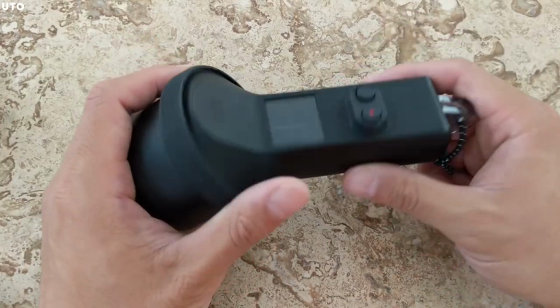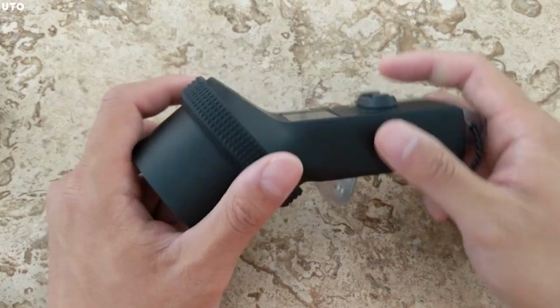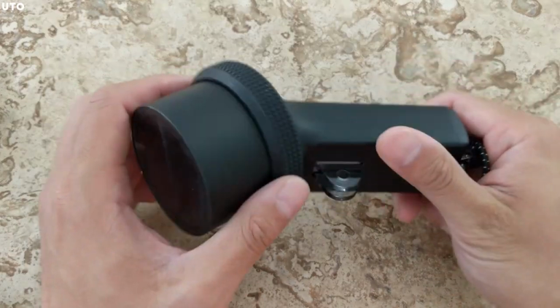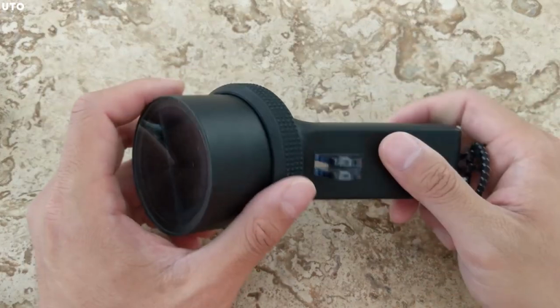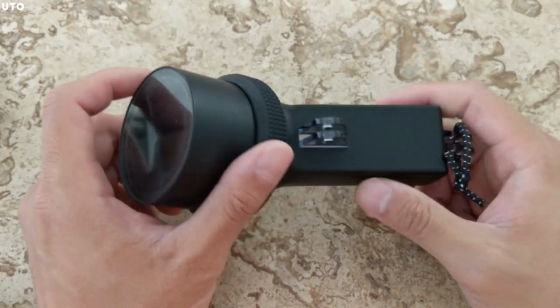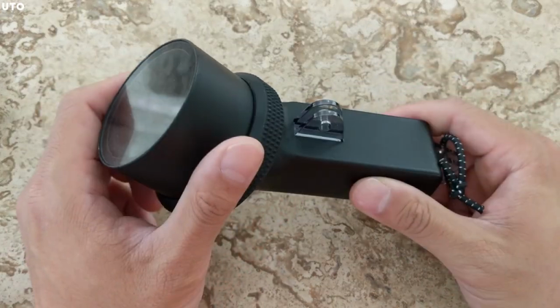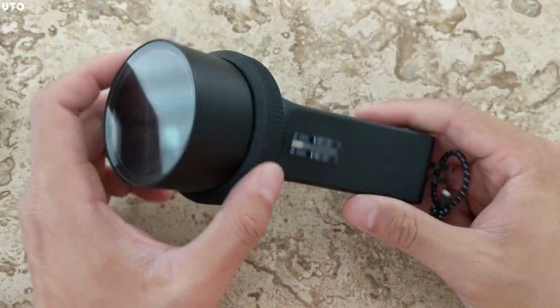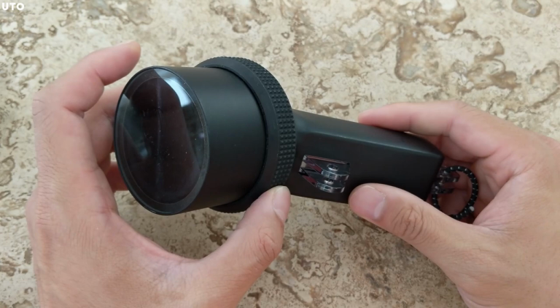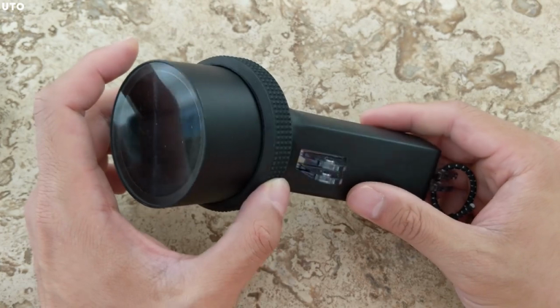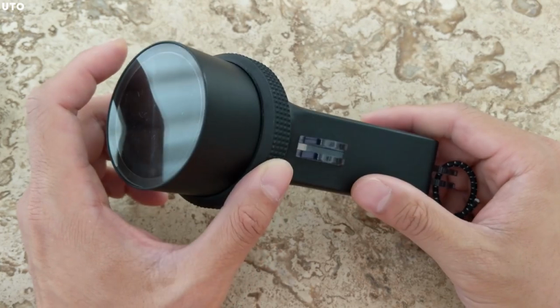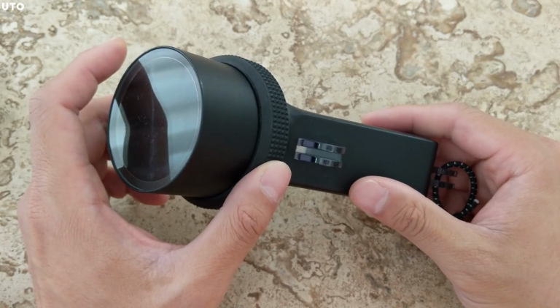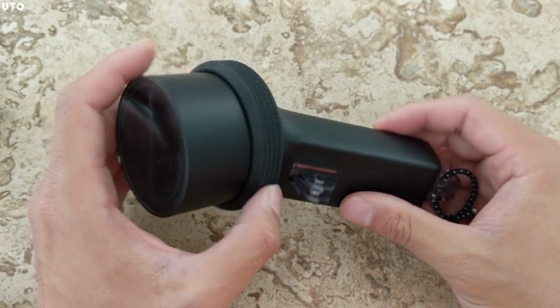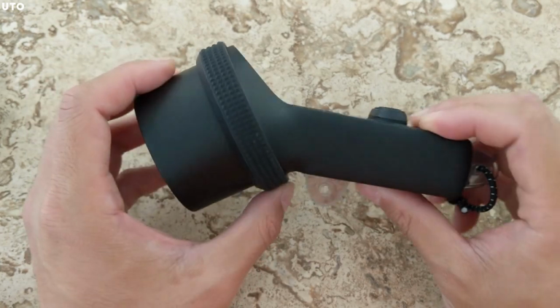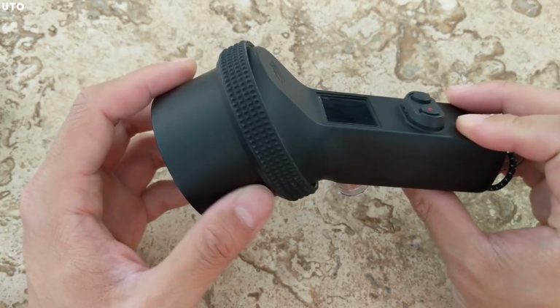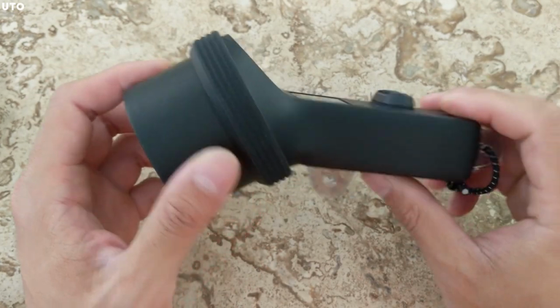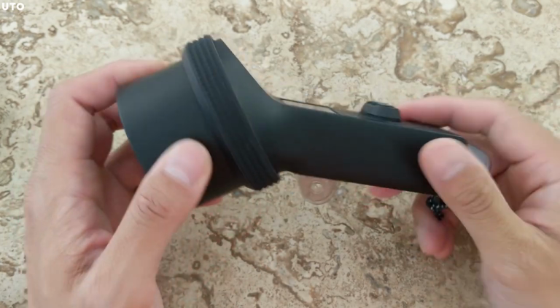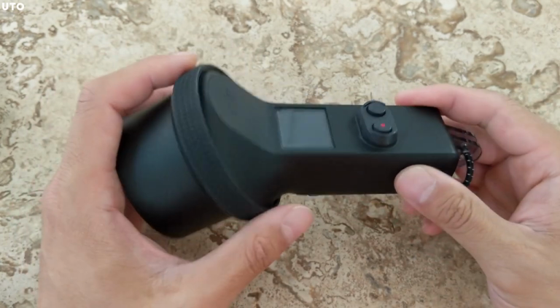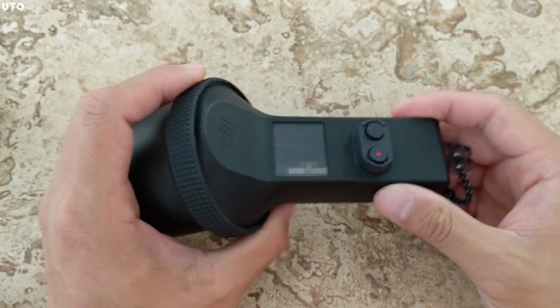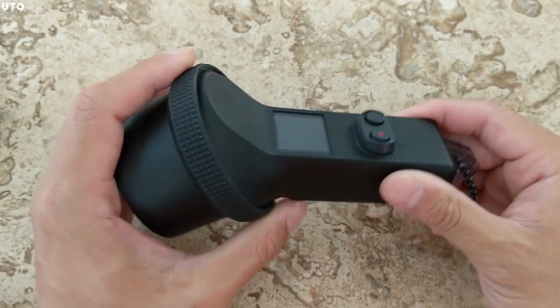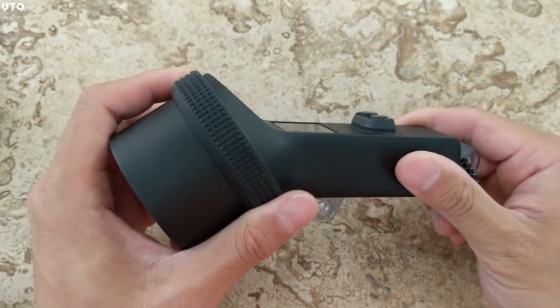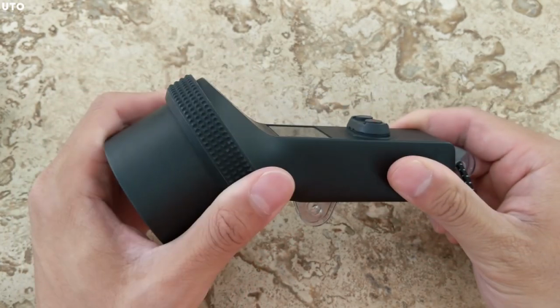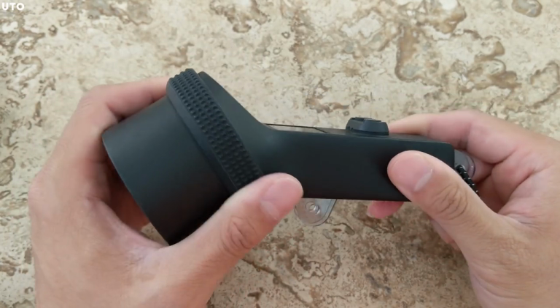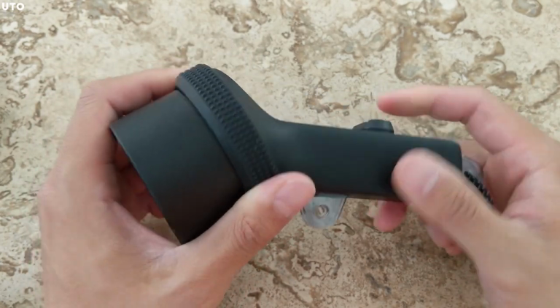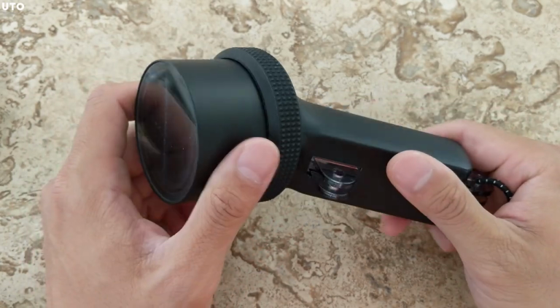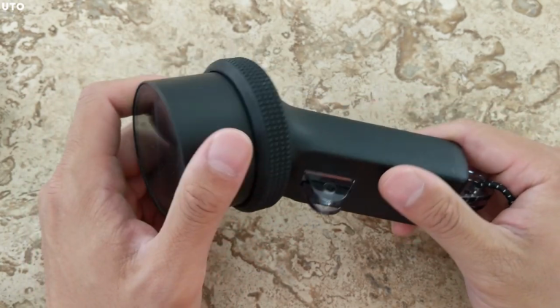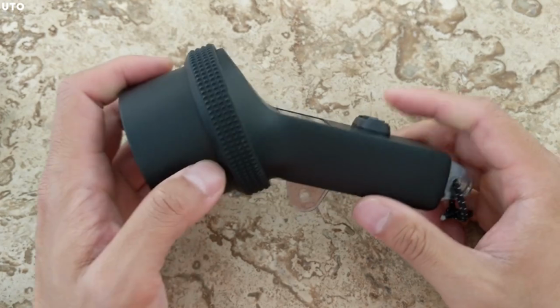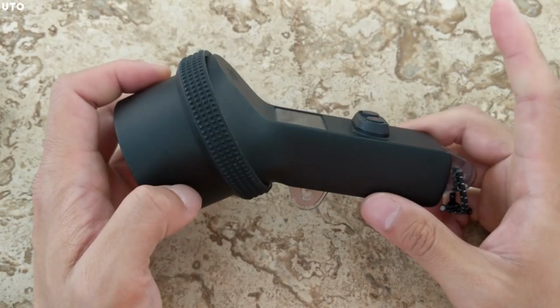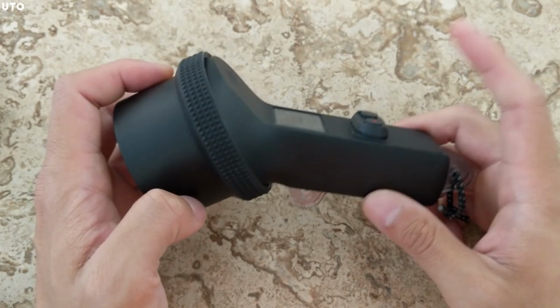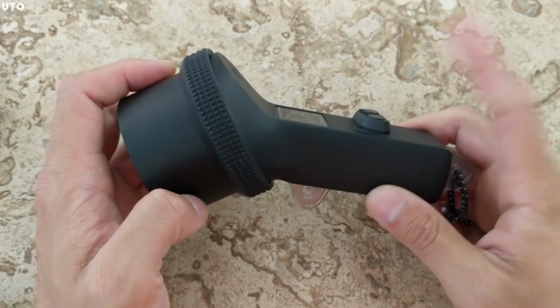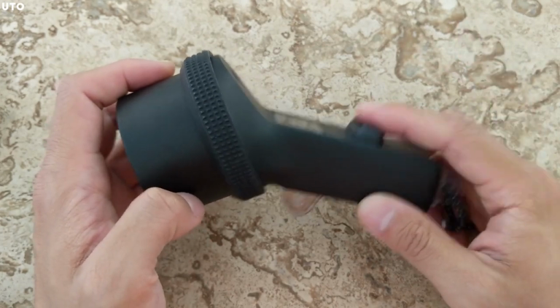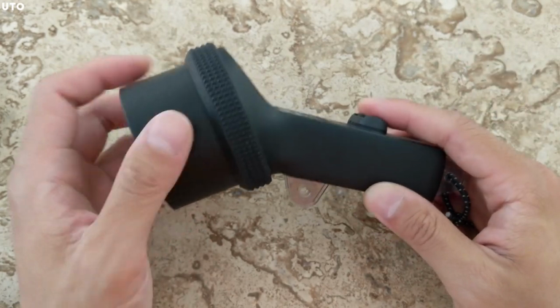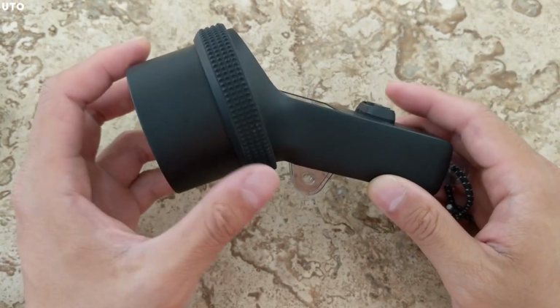I'm going to give a quick review of the DJI Osmo Pocket for scuba divers, and that's of course including this dive housing here.